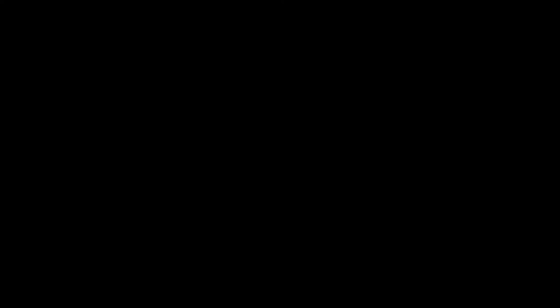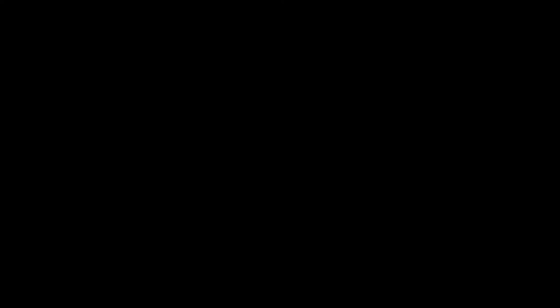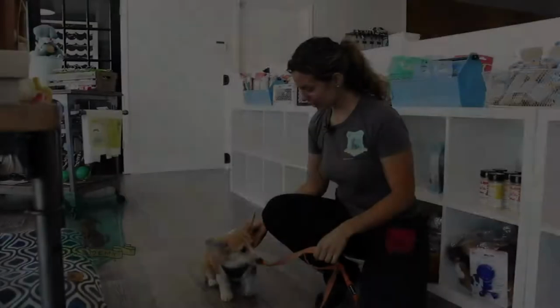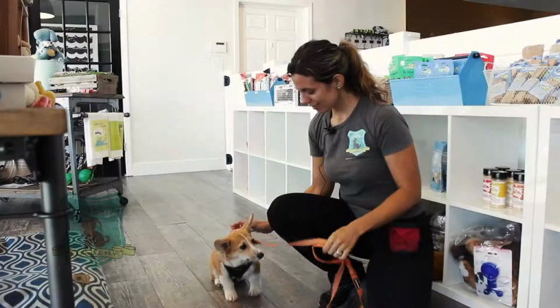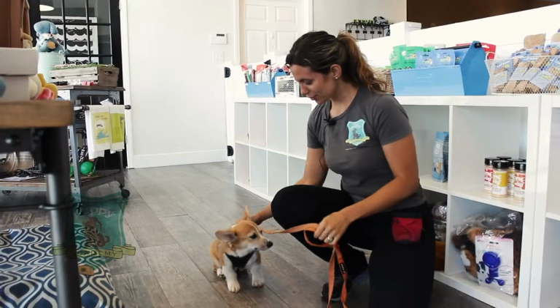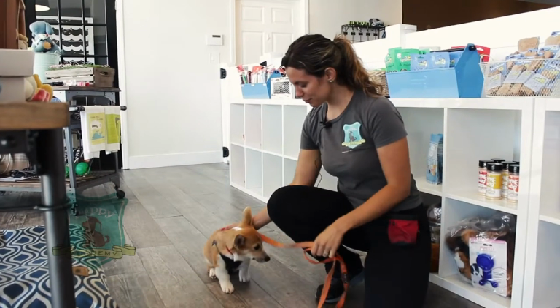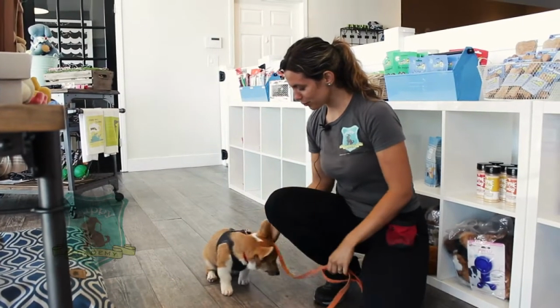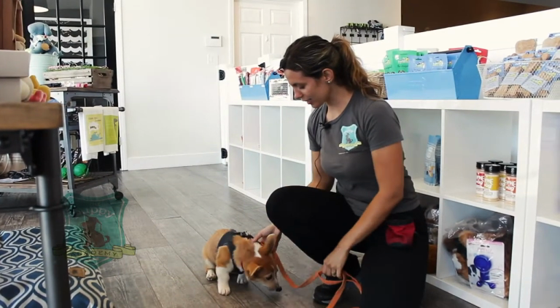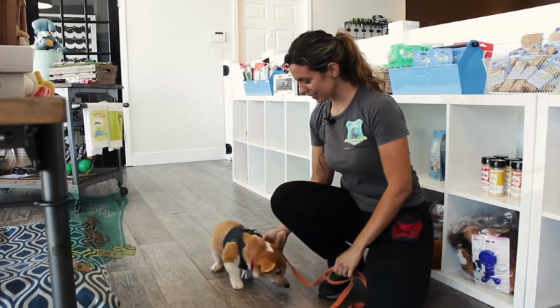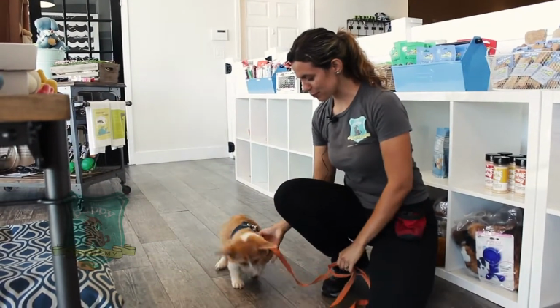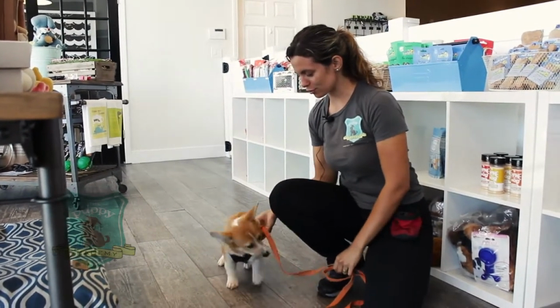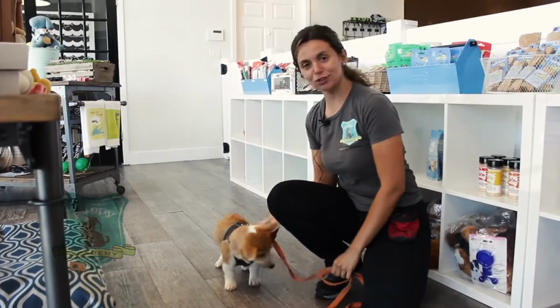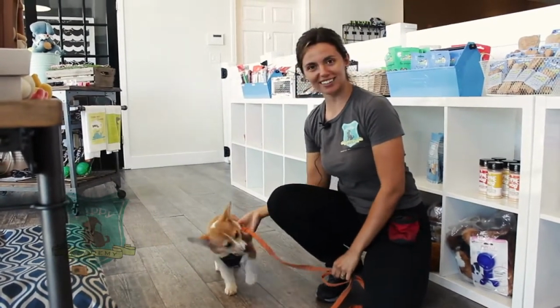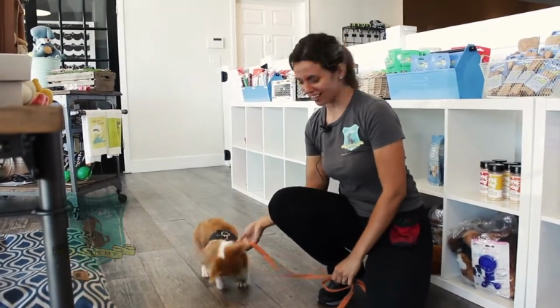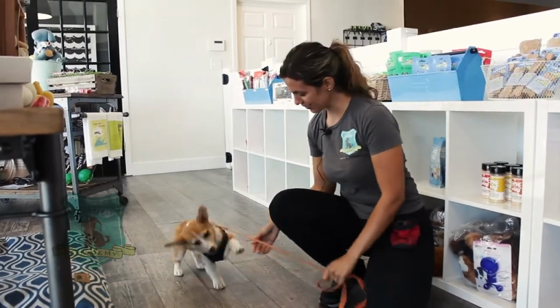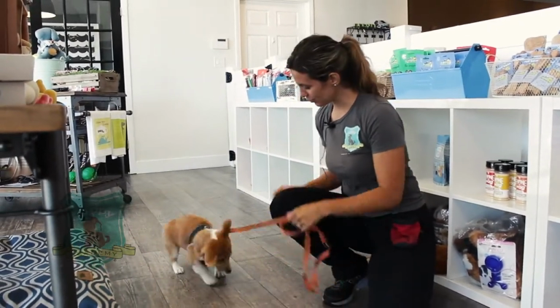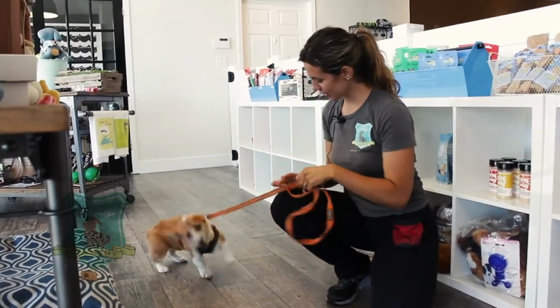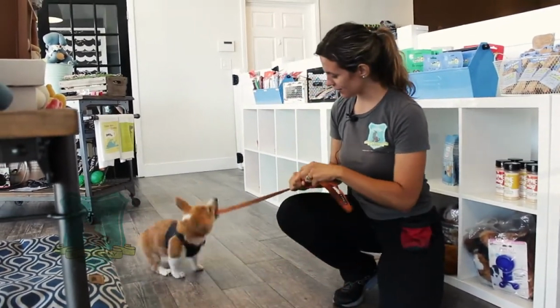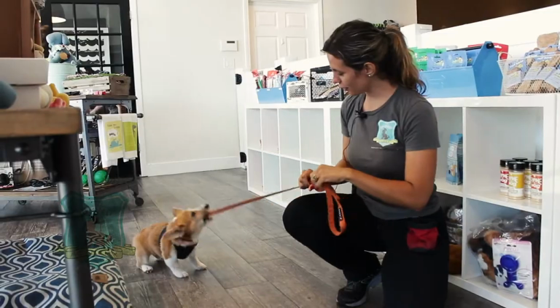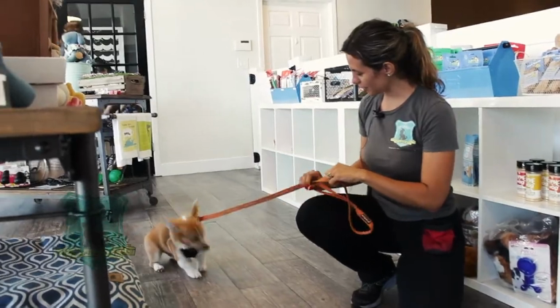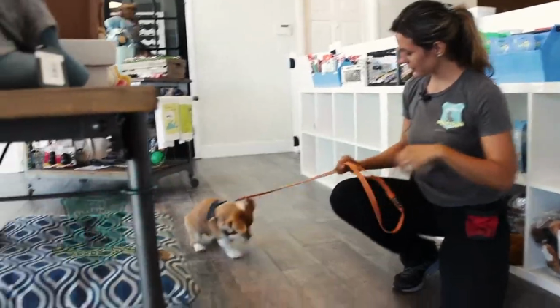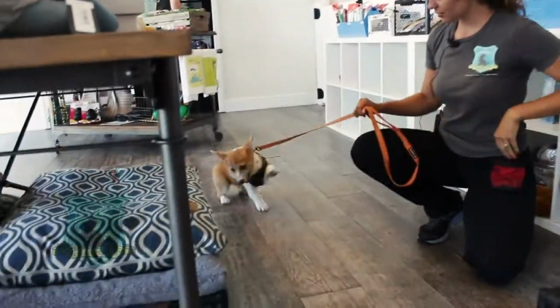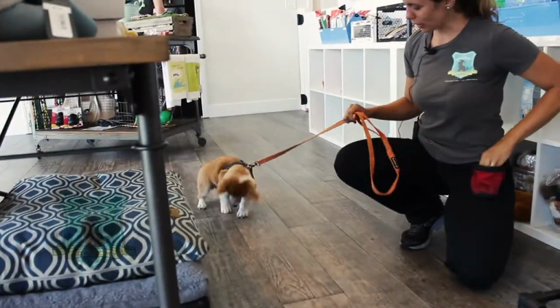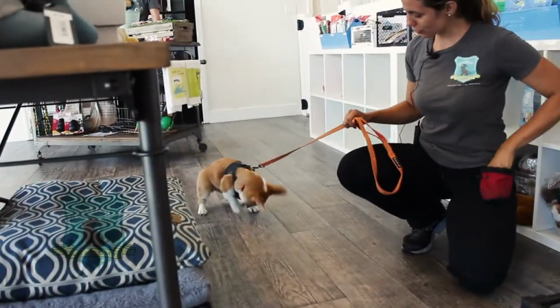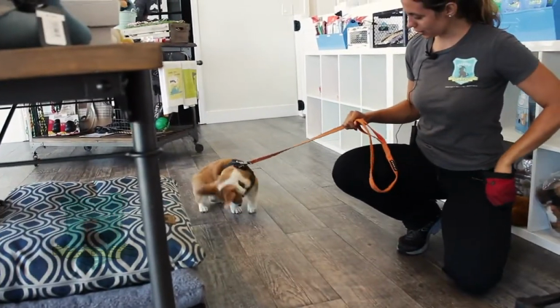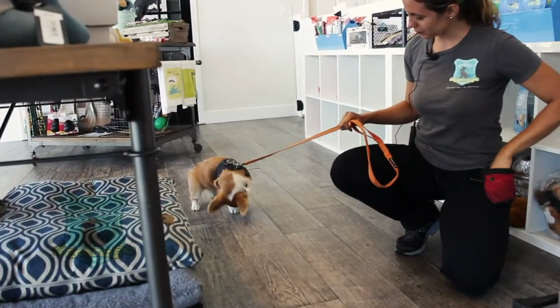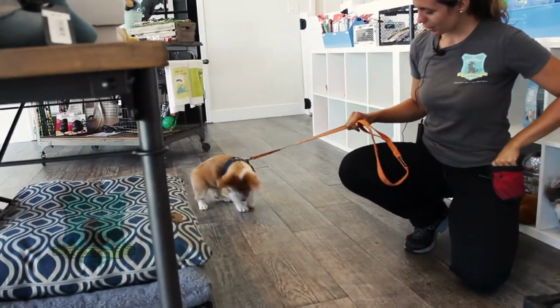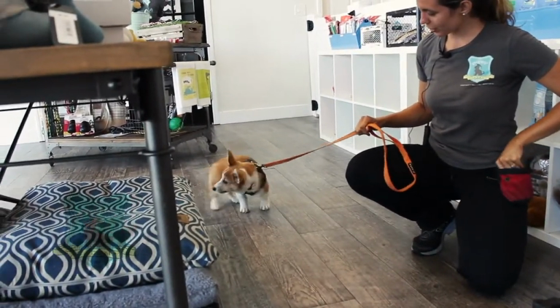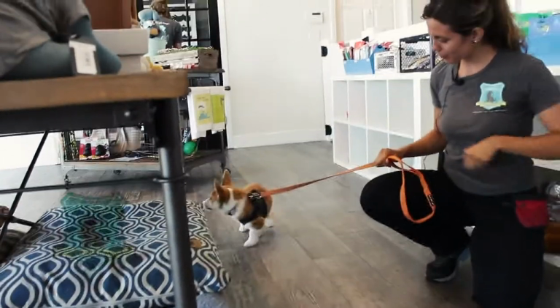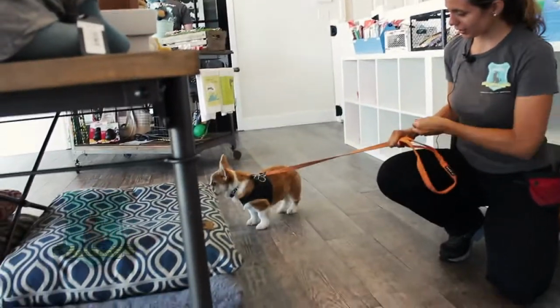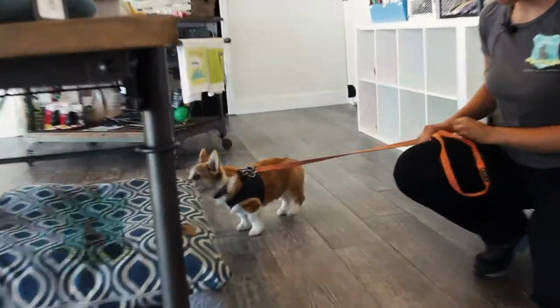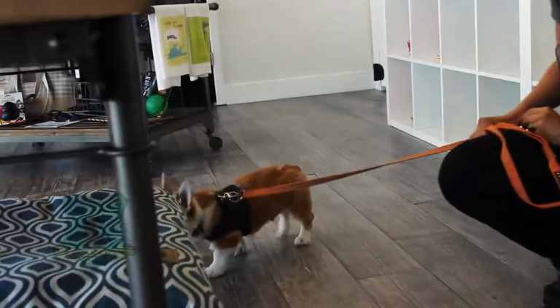Hi everybody. We're going to be working with Mr. Duke today. Duke is a little corgi — a Welsh corgi — and we're going to be working on place.